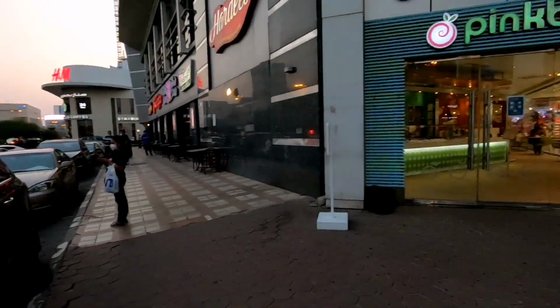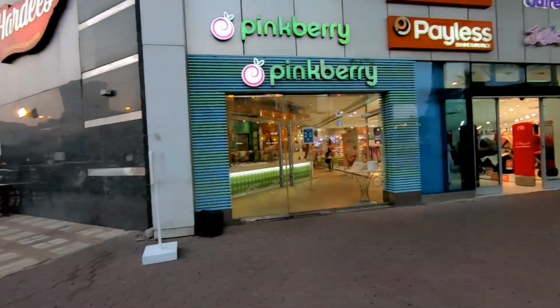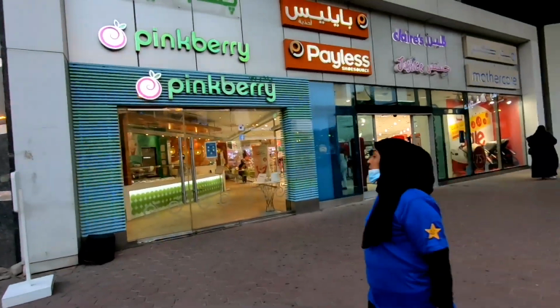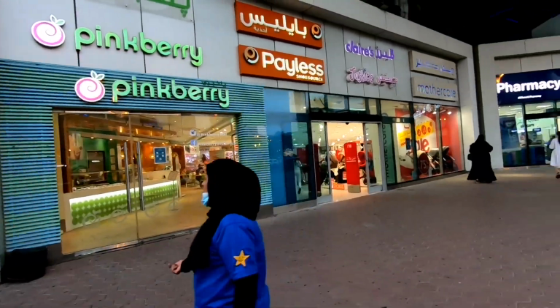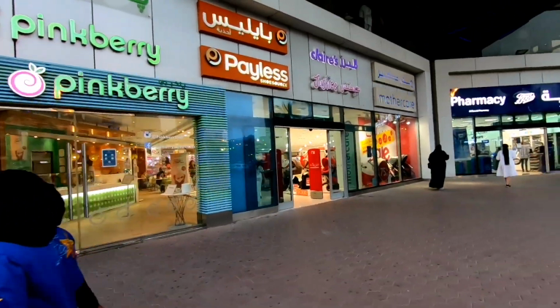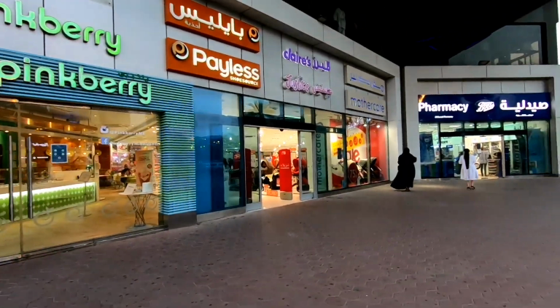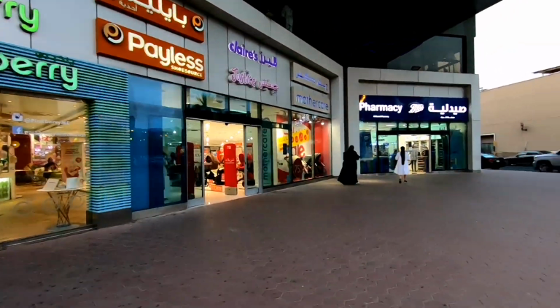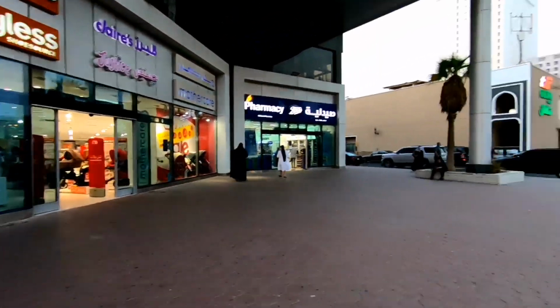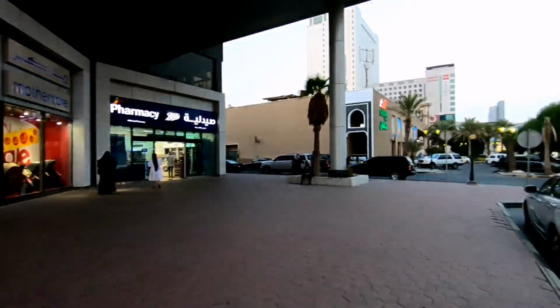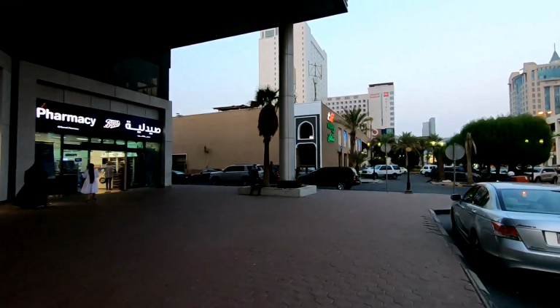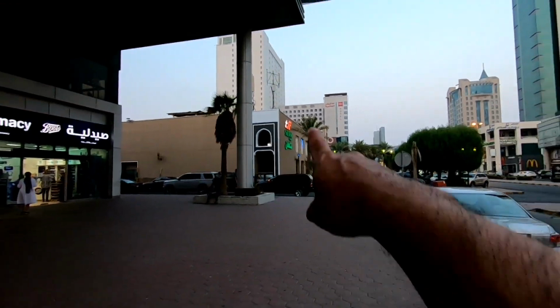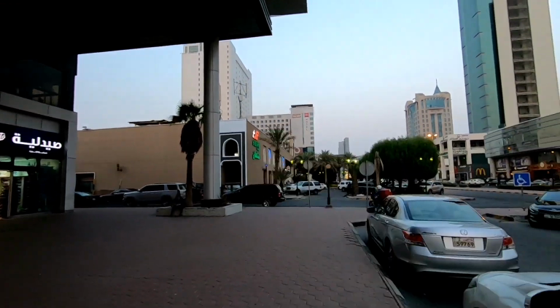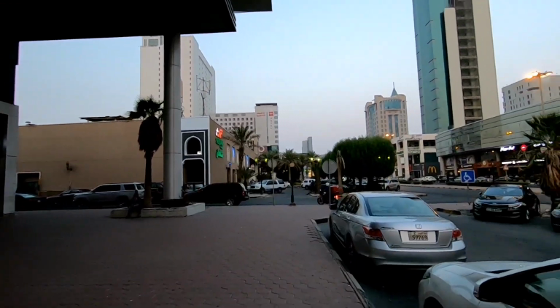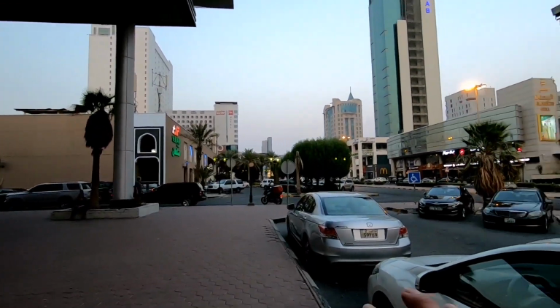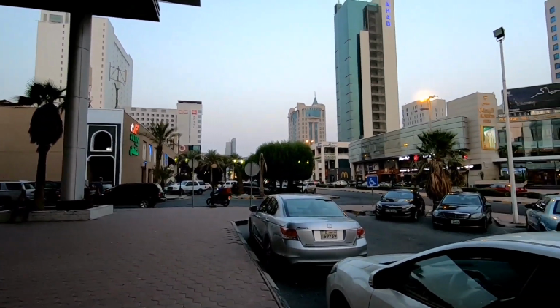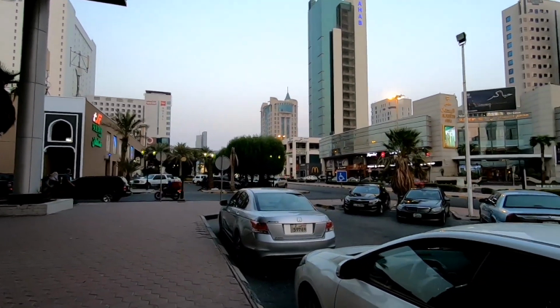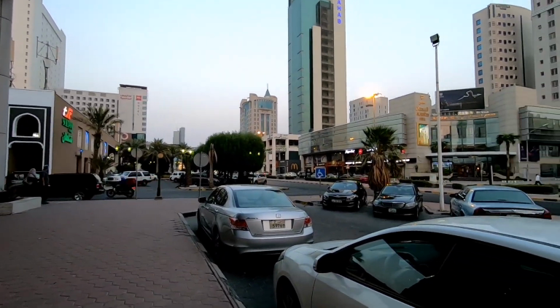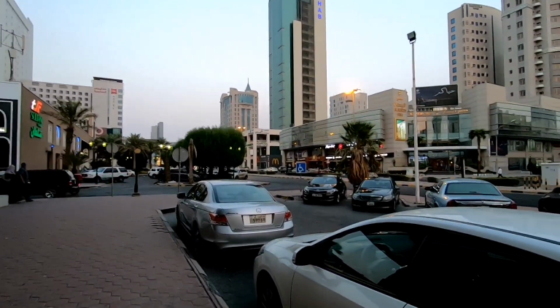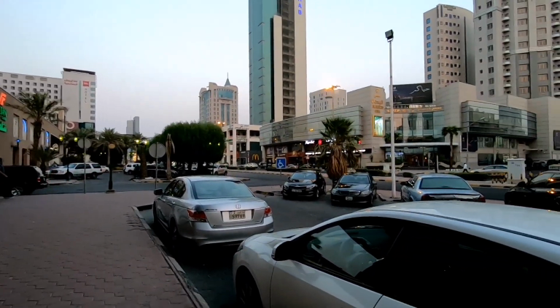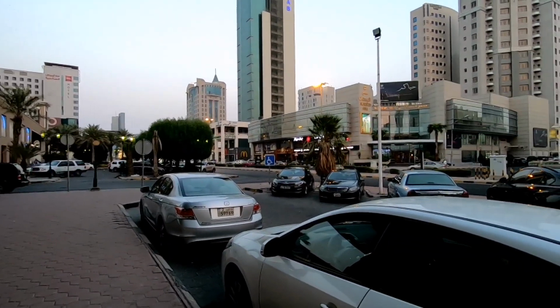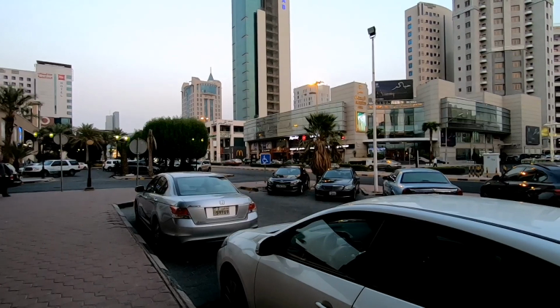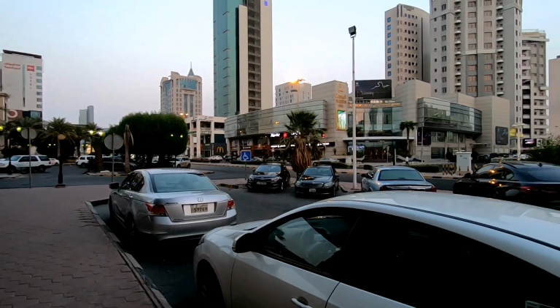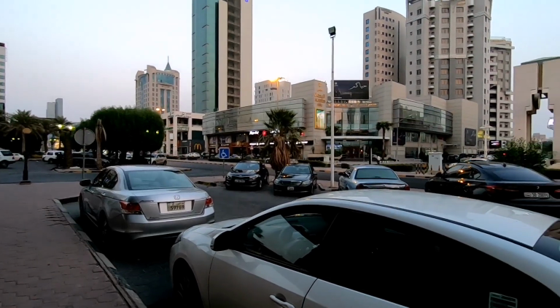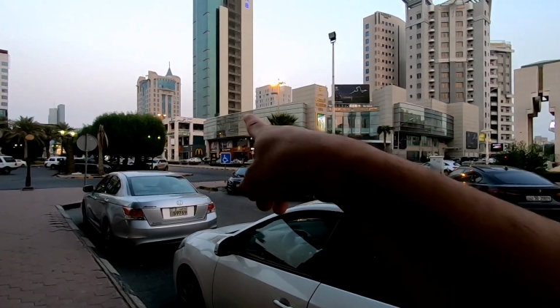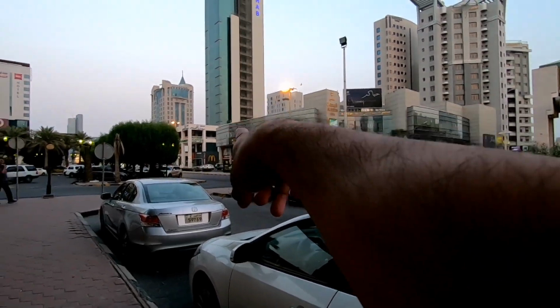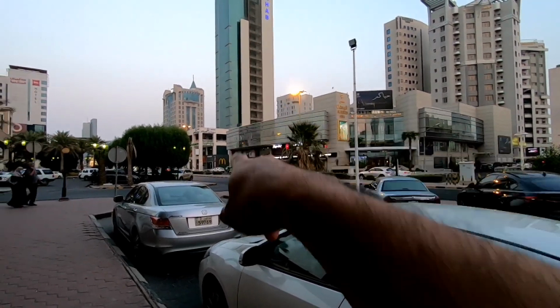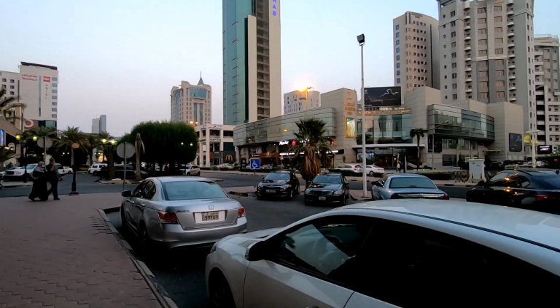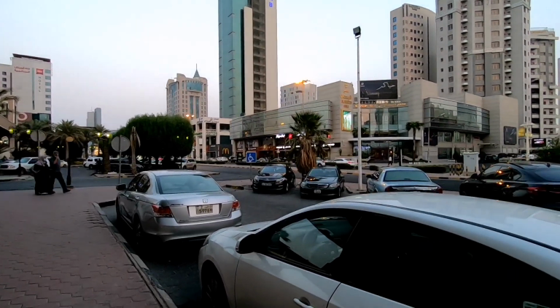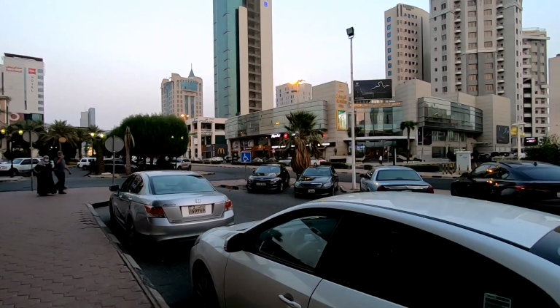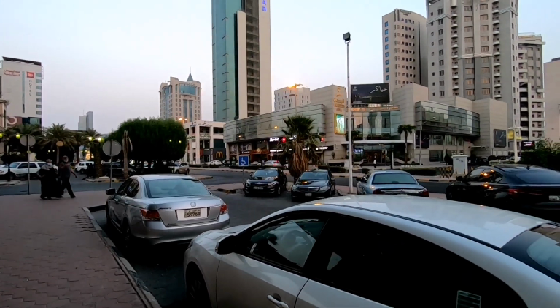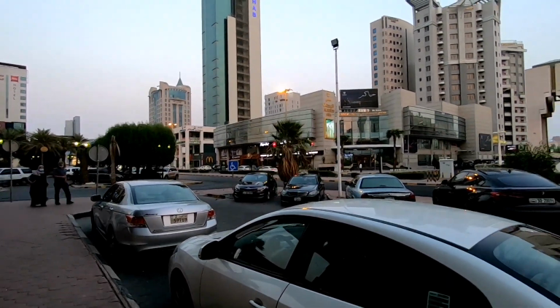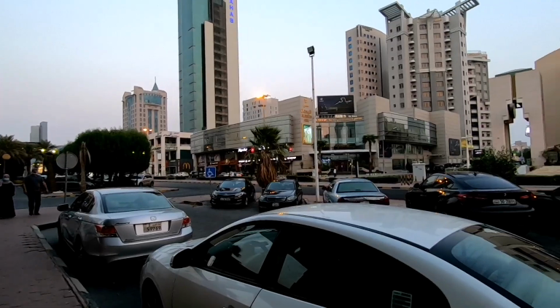Ito yung Payless. Ayan yung Sultan — yung mga location niyo, yung mga landmark niyo. Tsaka nalipat na pala yung McDonald's dyan — ayun na yung McDonald's, nire-renovate na yung building.